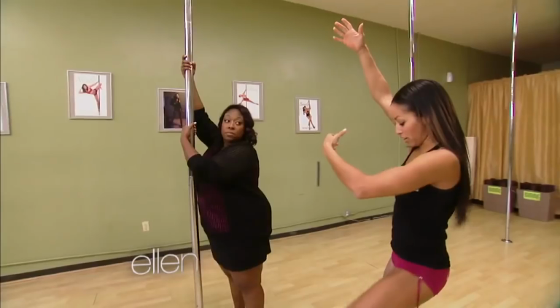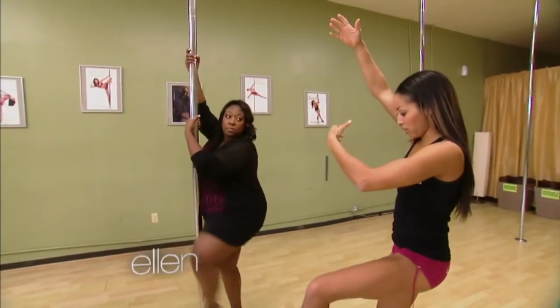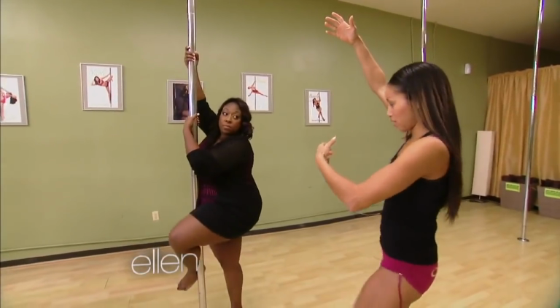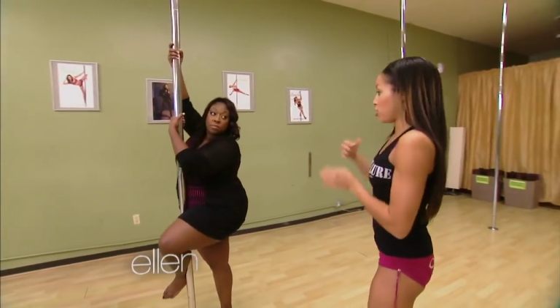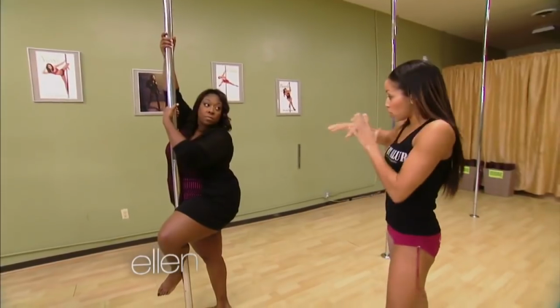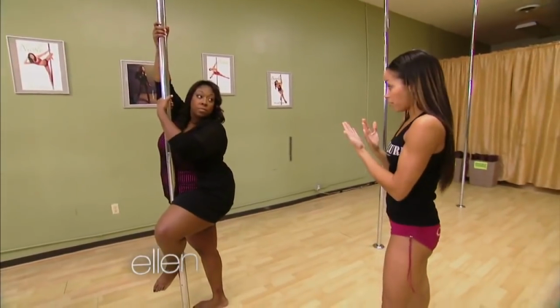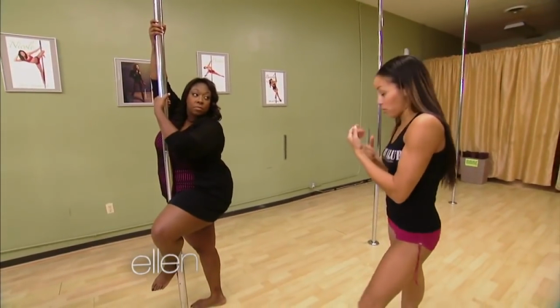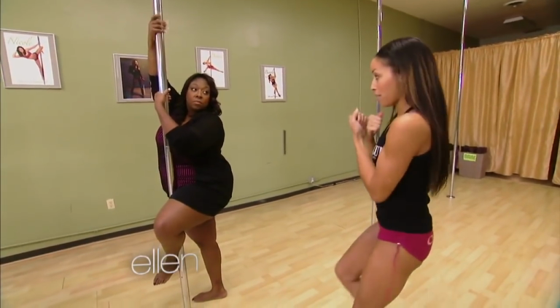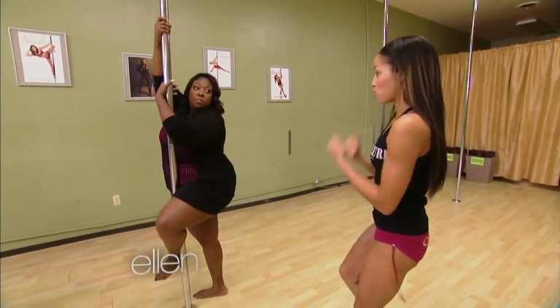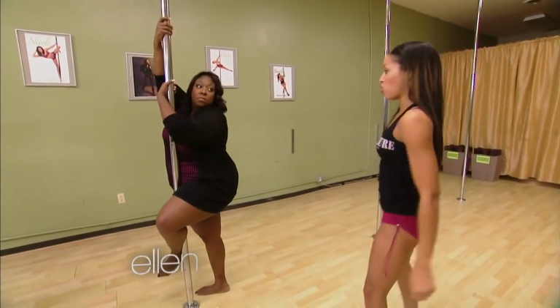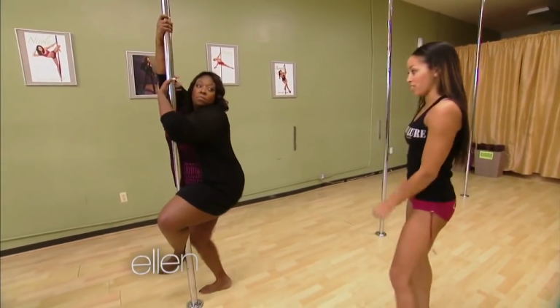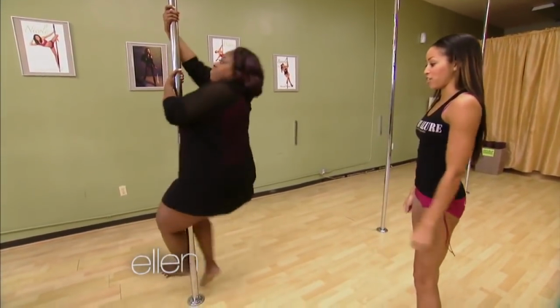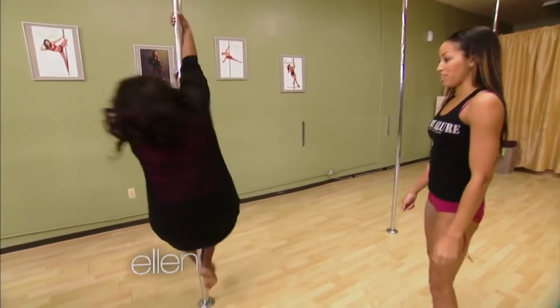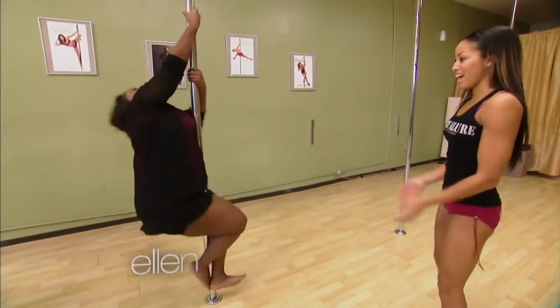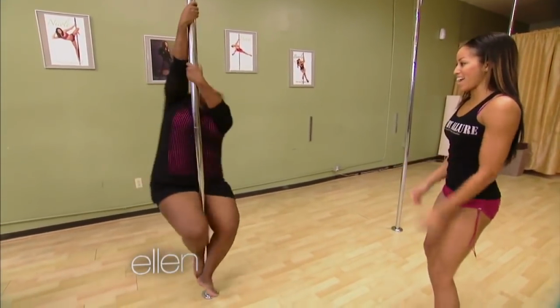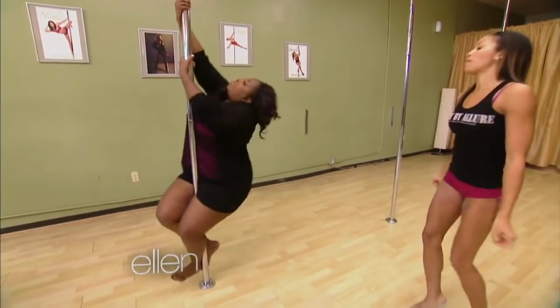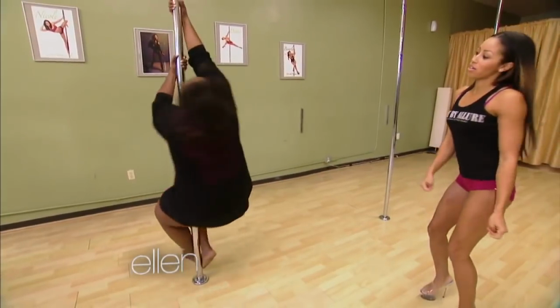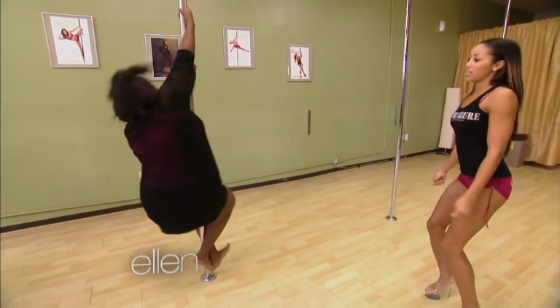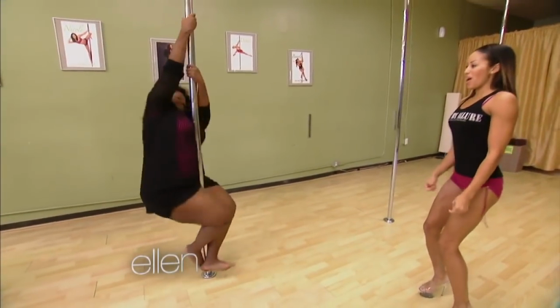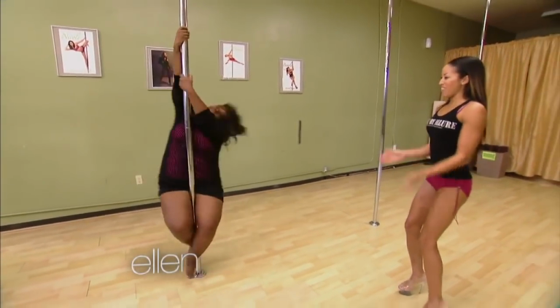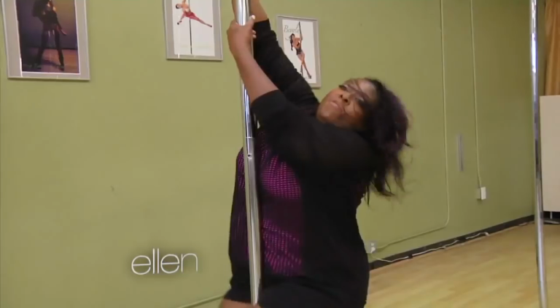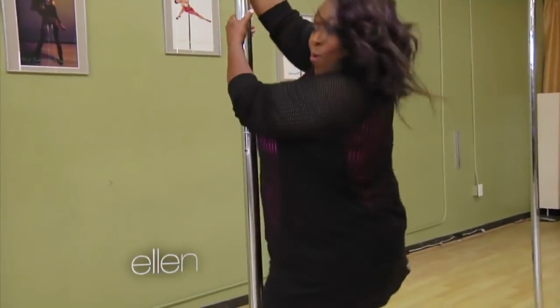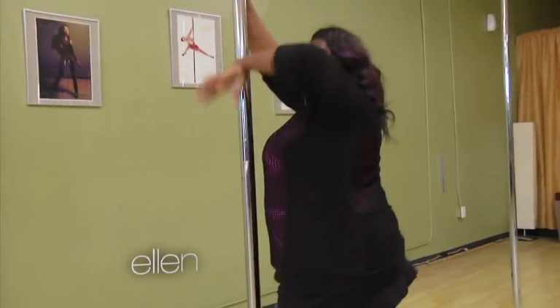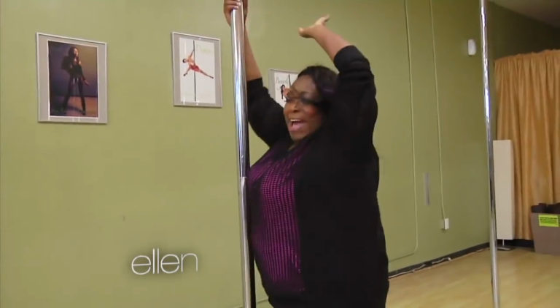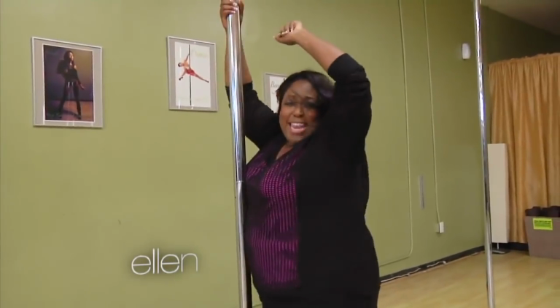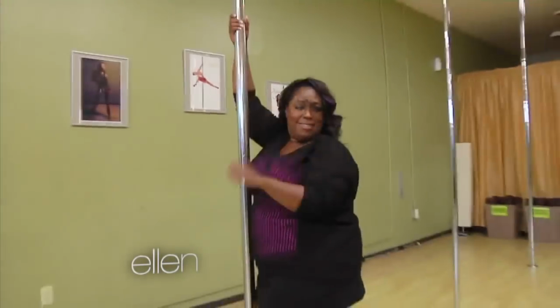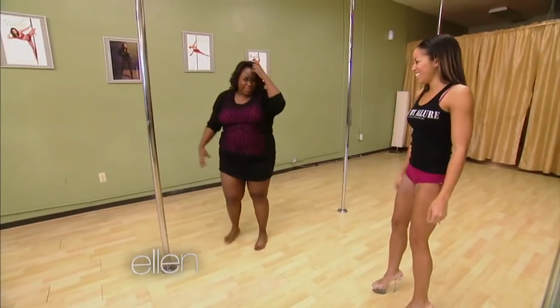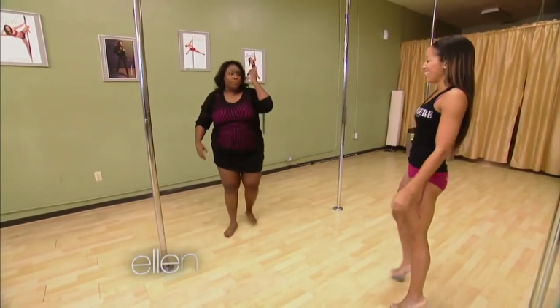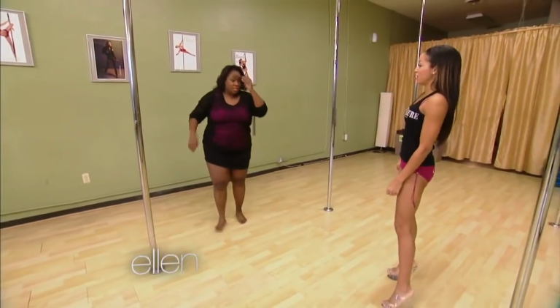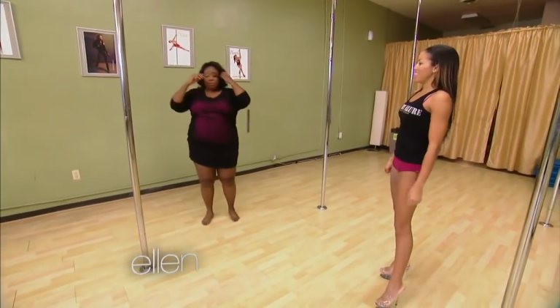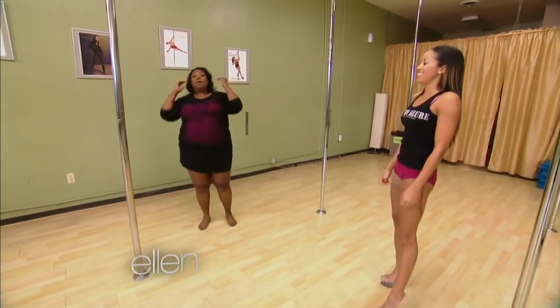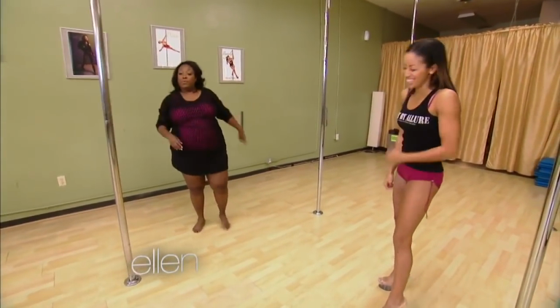Left leg around the front. You're just going to push off and lift the right leg in the back, squeeze and hold on. And let your hair flow. Yes! With the hair. Woo! Yeah! I feel it! I'm dizzy. Woo!